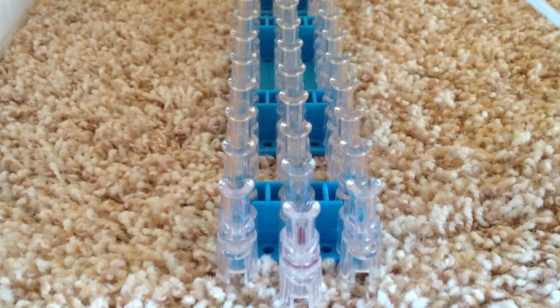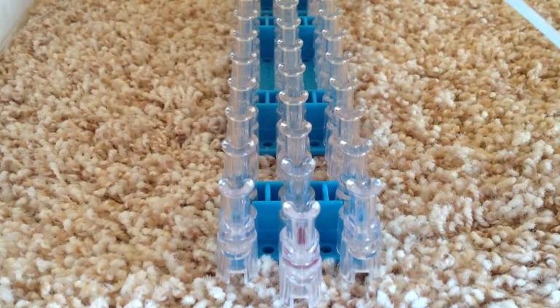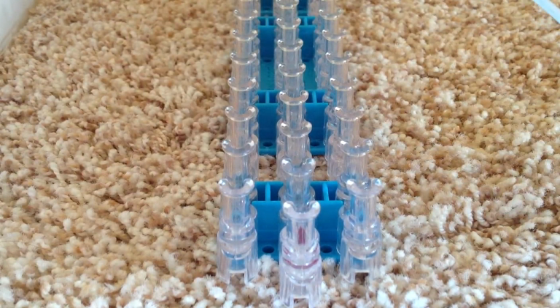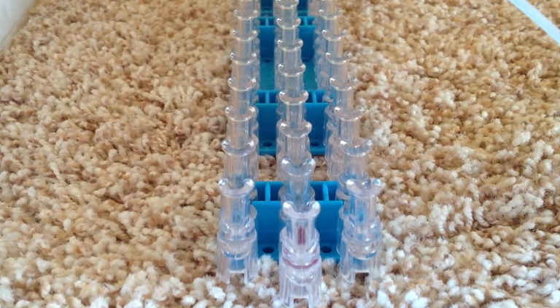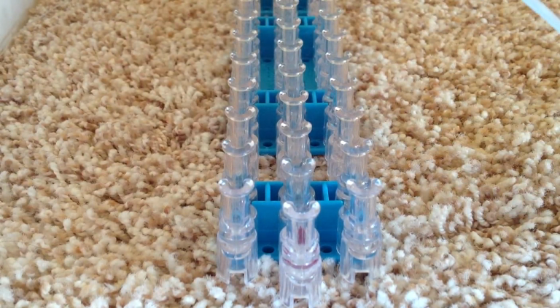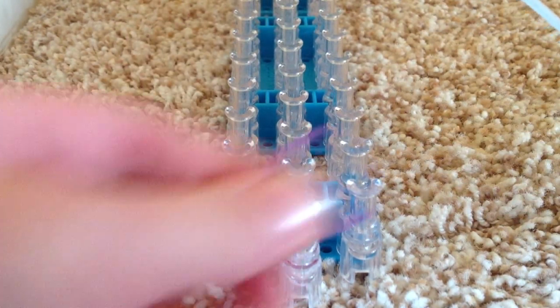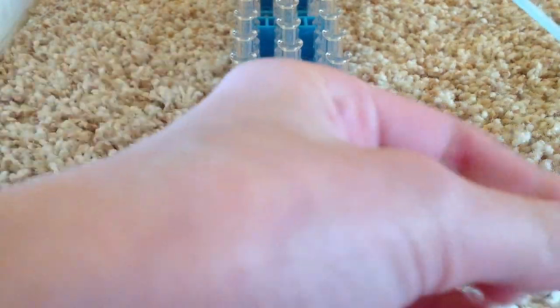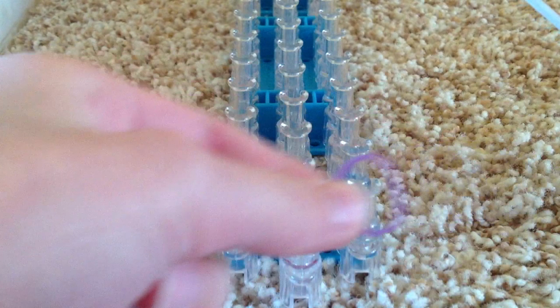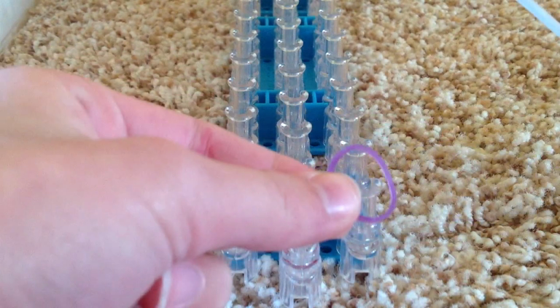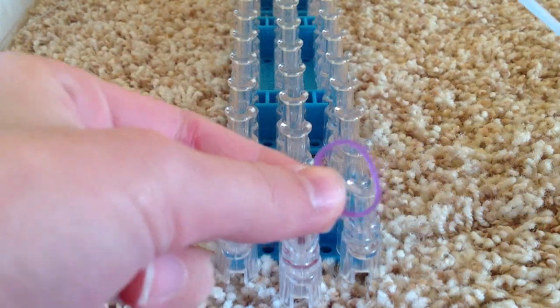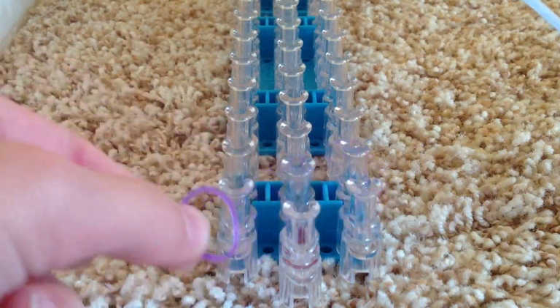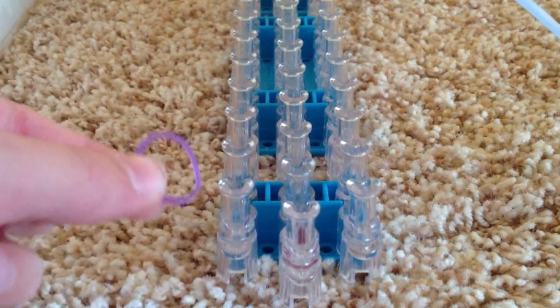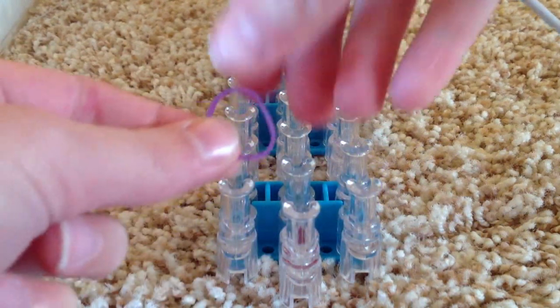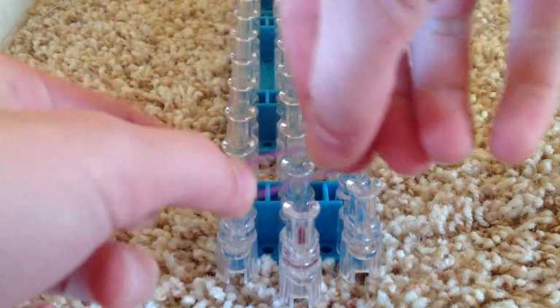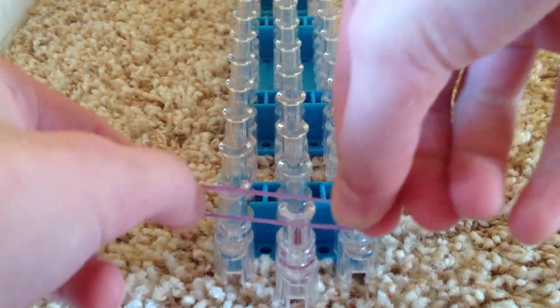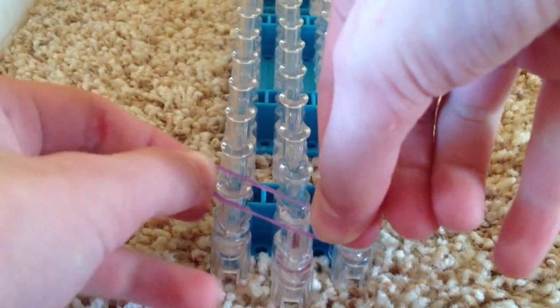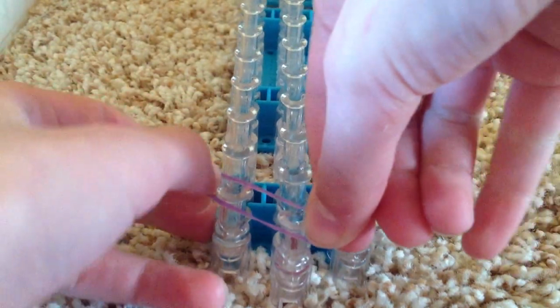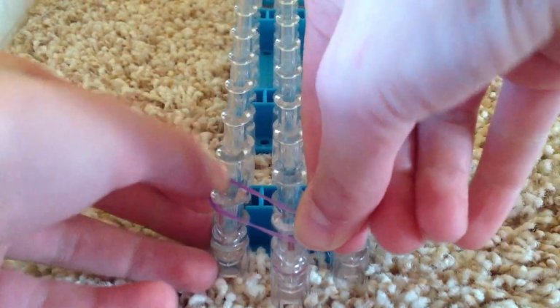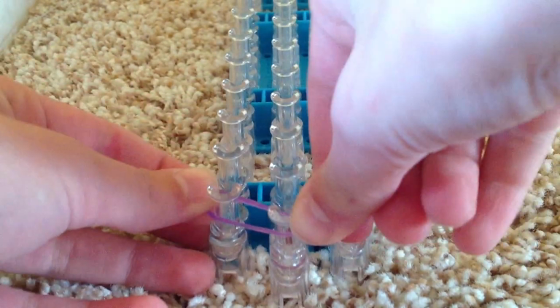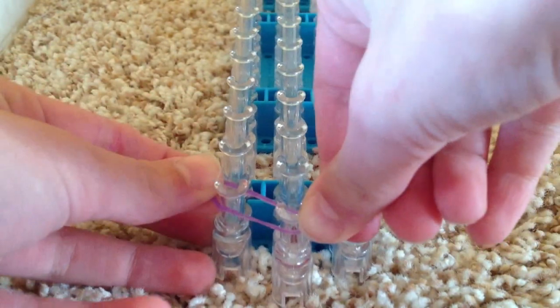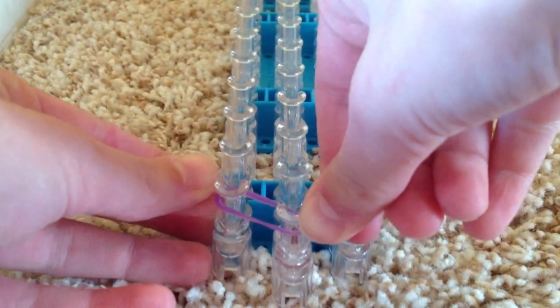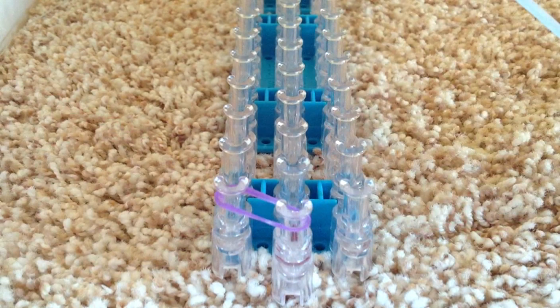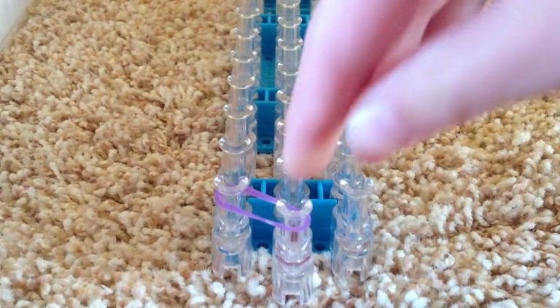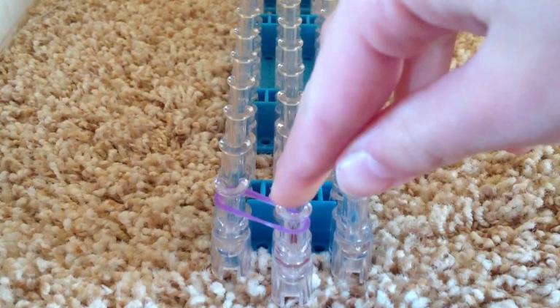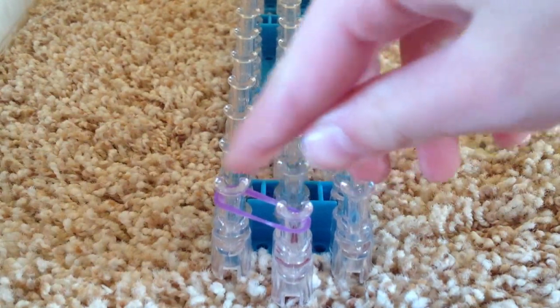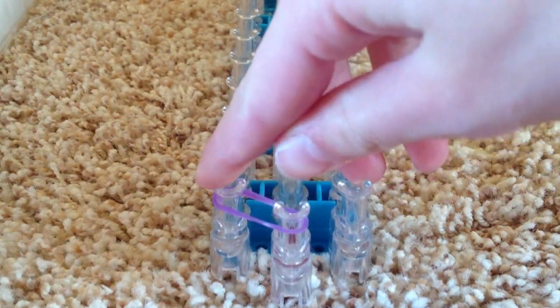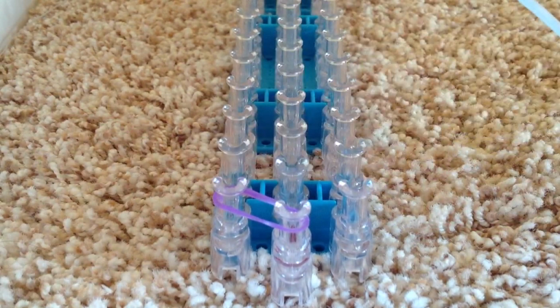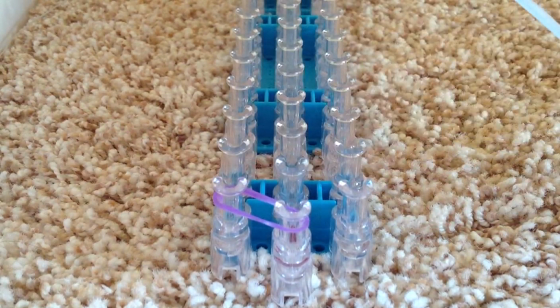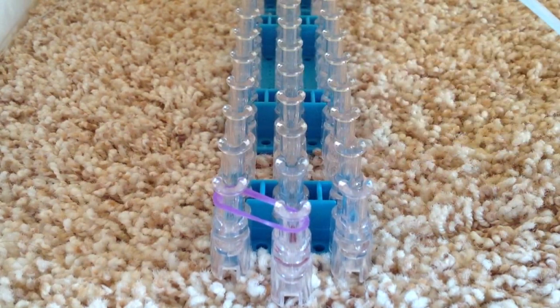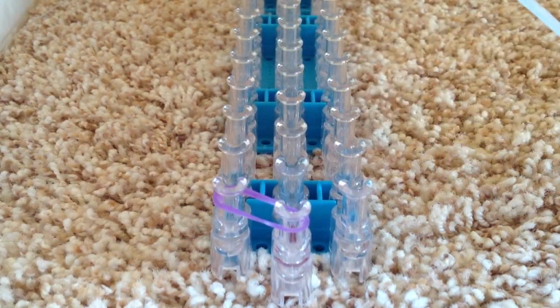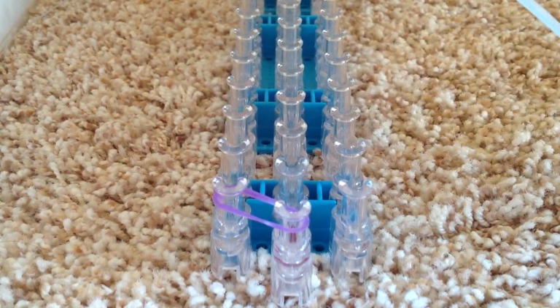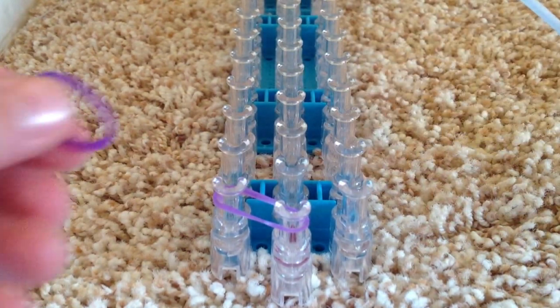Now take your first band — mine is purple — and go from the center peg to the side. From there to there. Now take your next color.